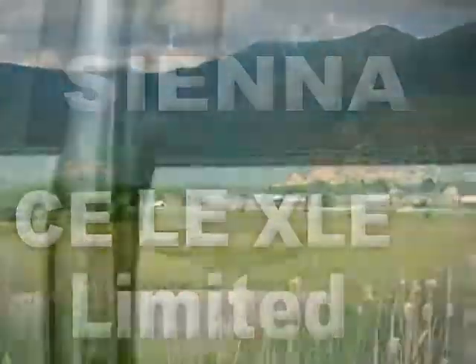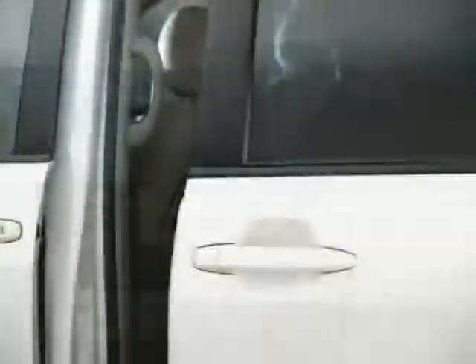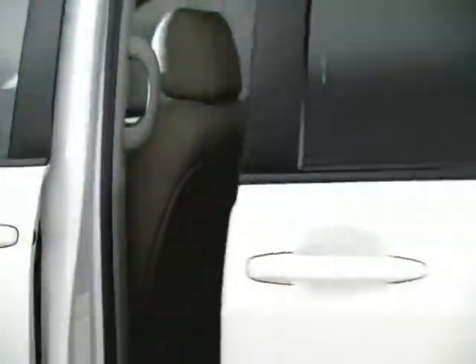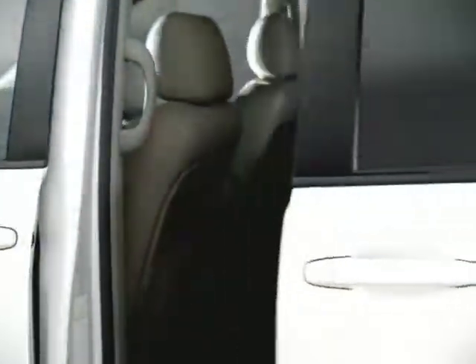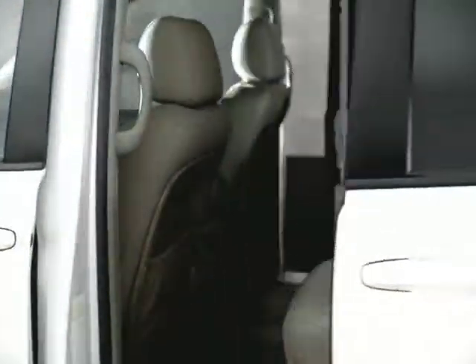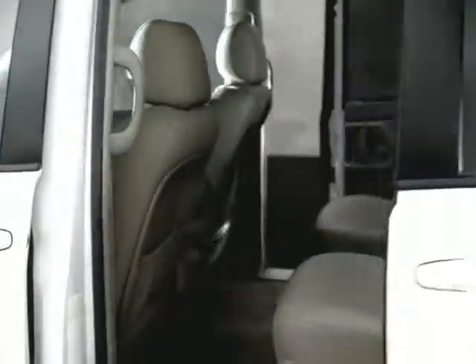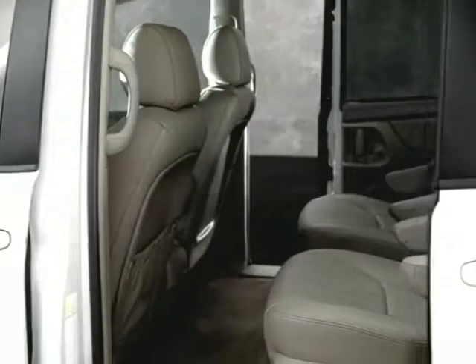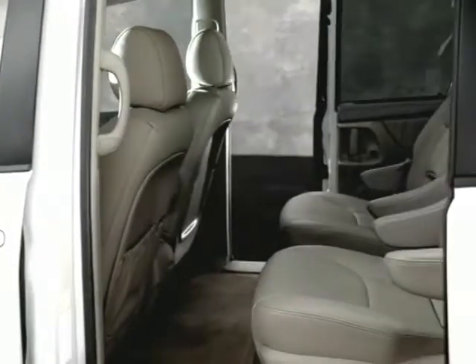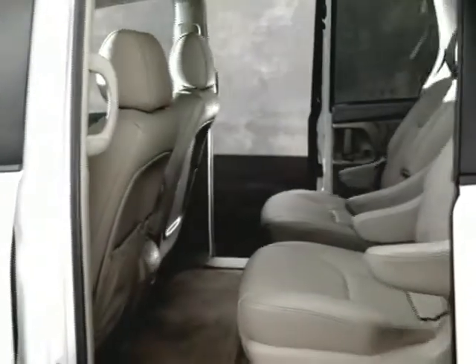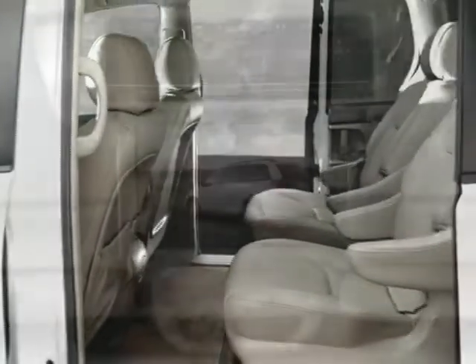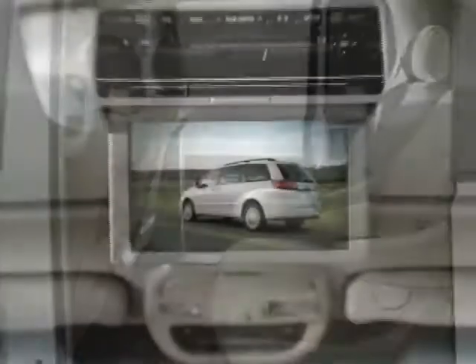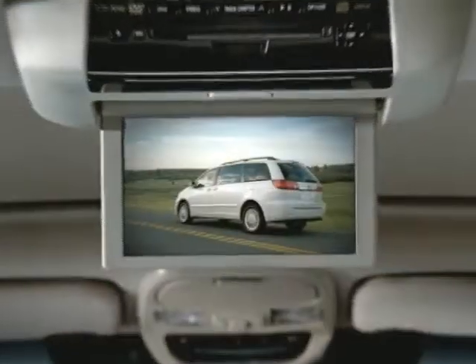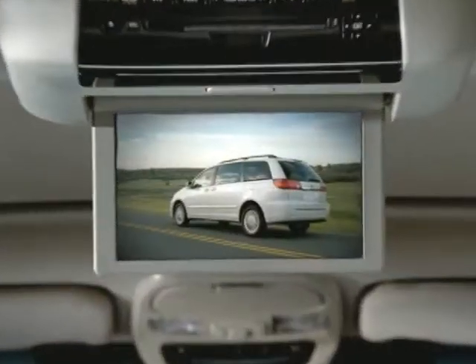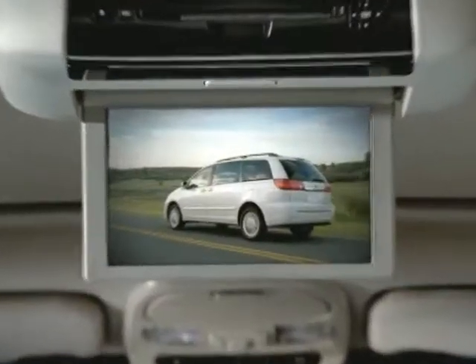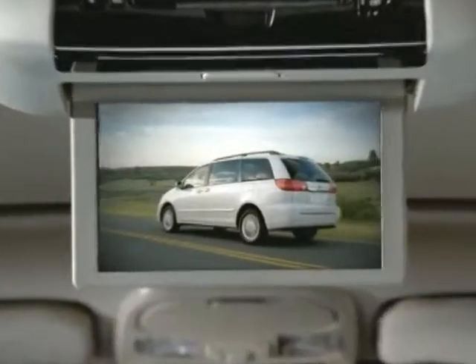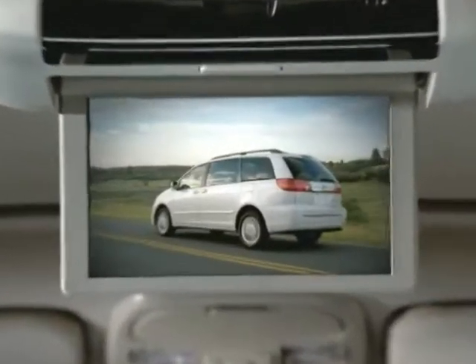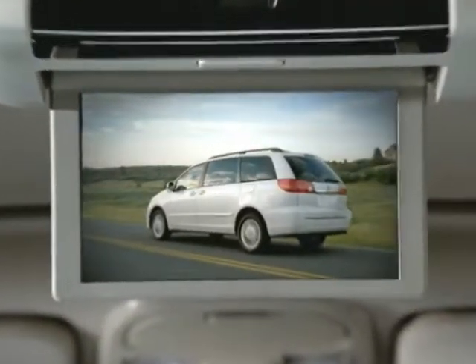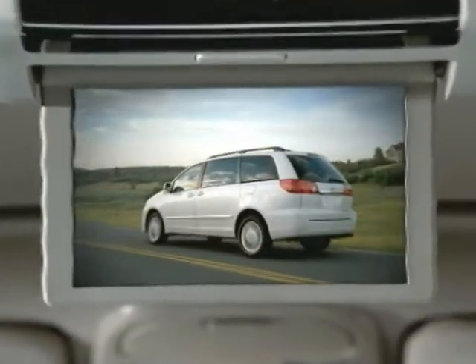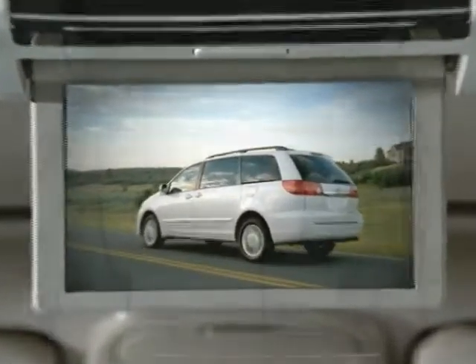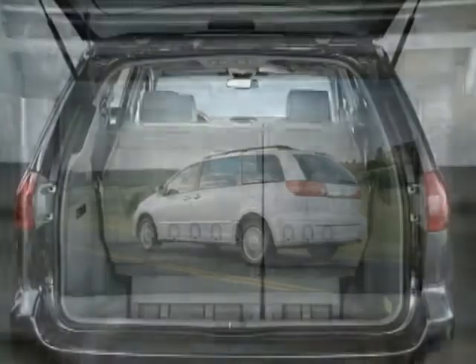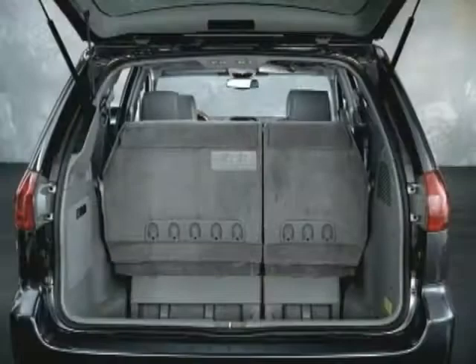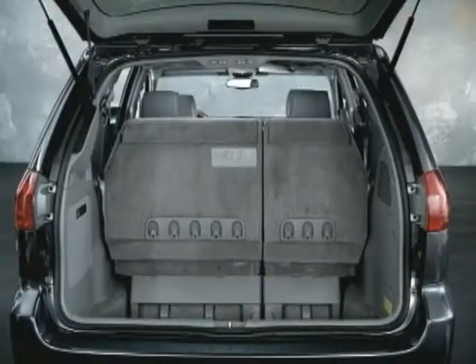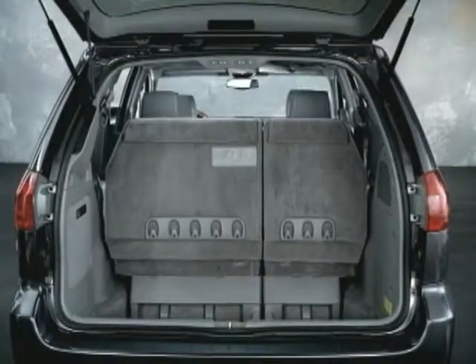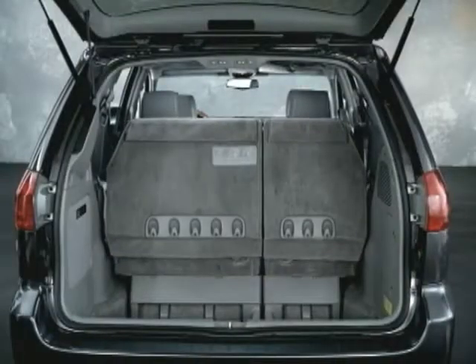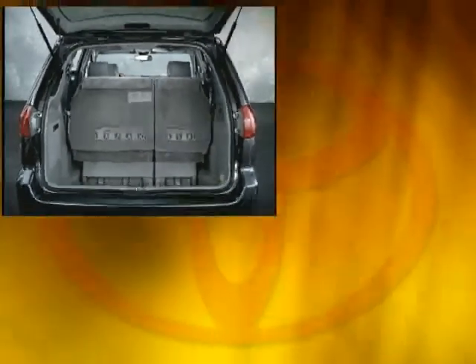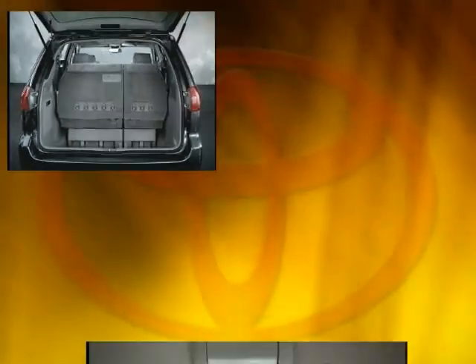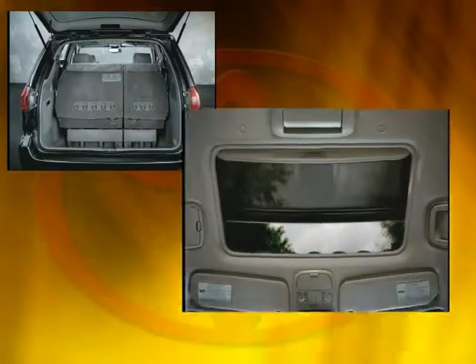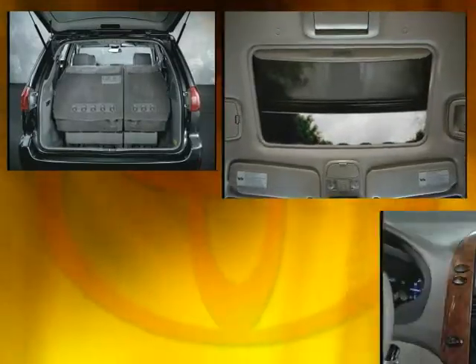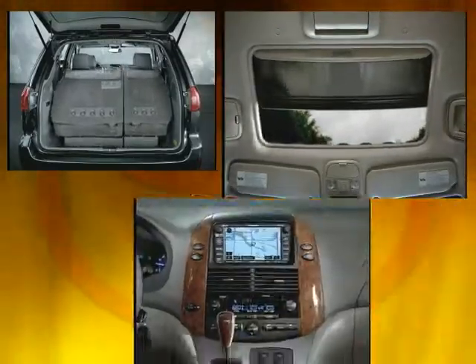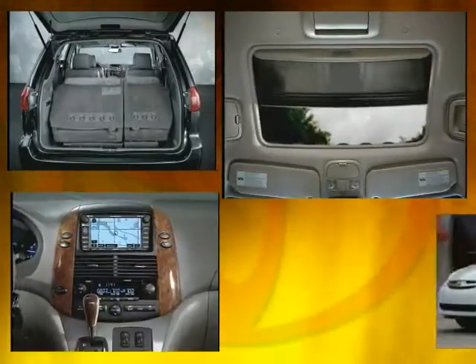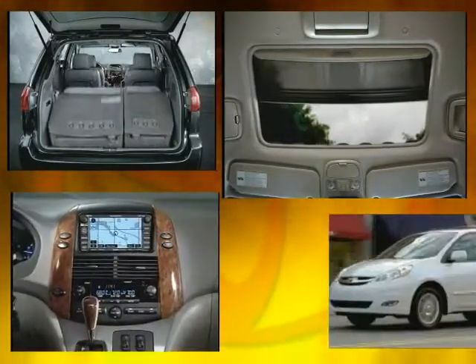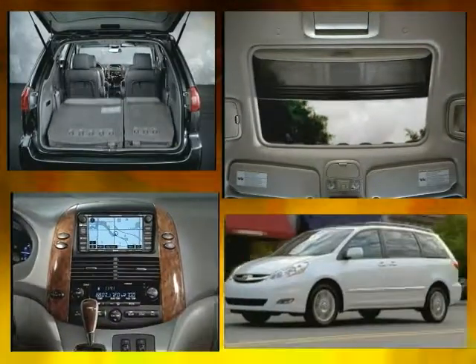Your kids will love the dual sliding doors, available video entertainment system, and the roomy interior along with all the other available features.